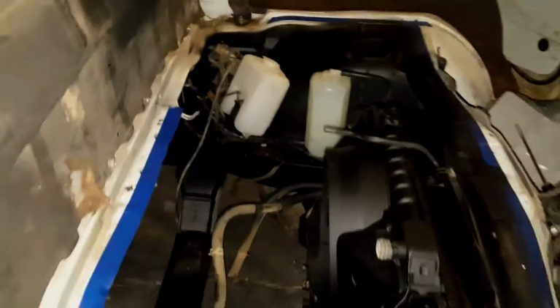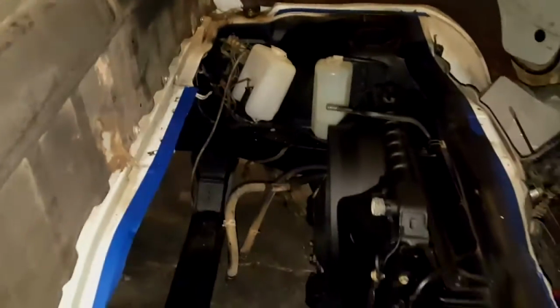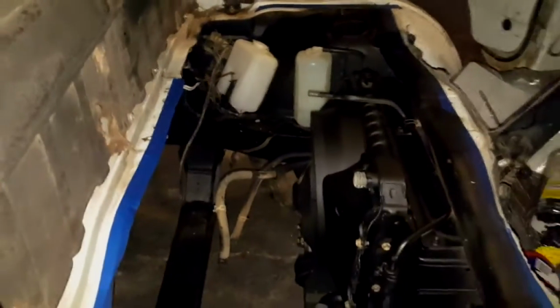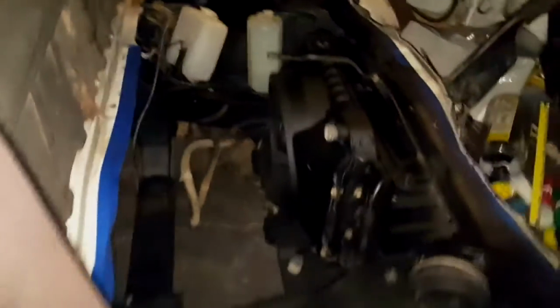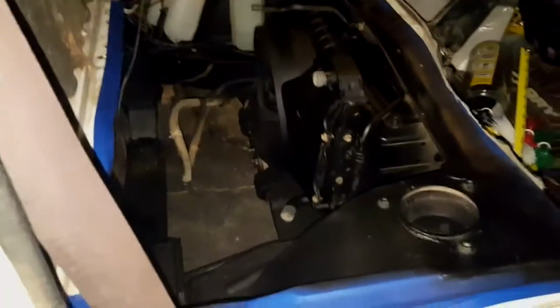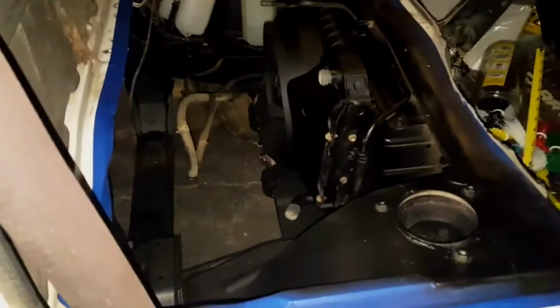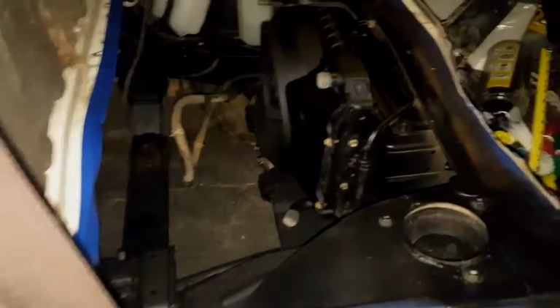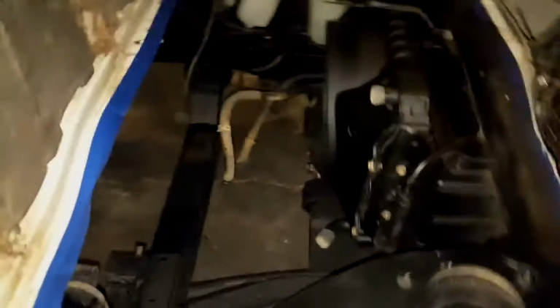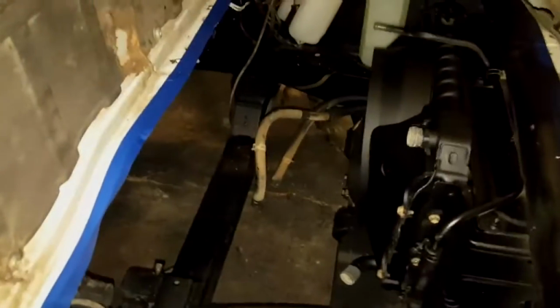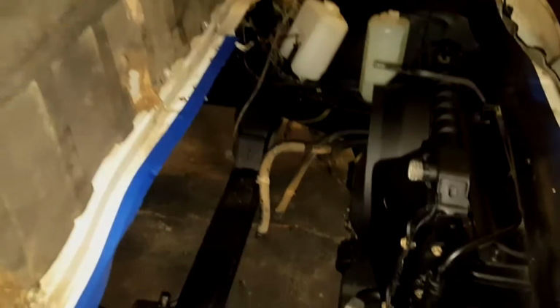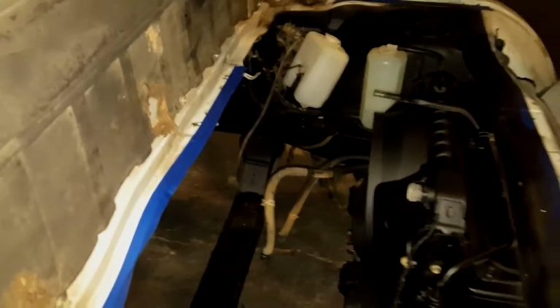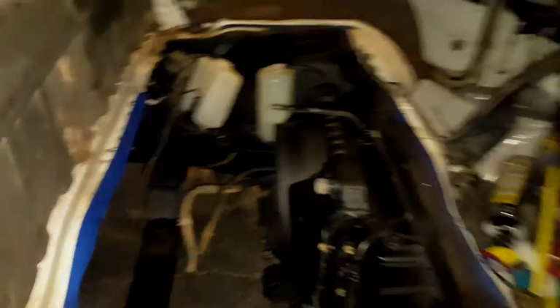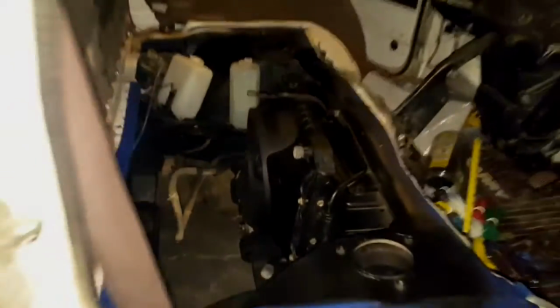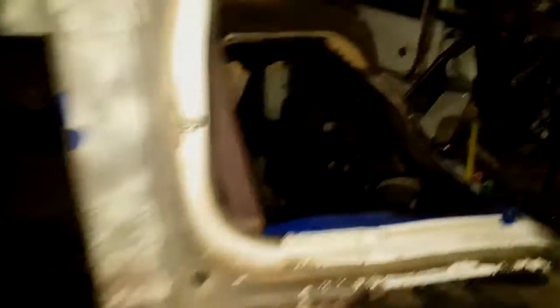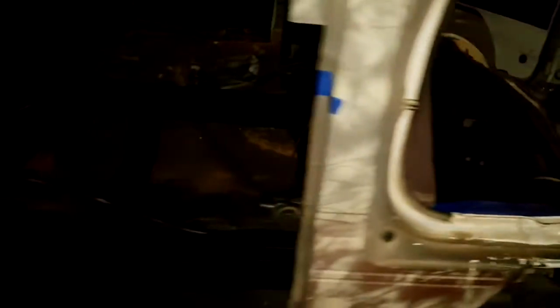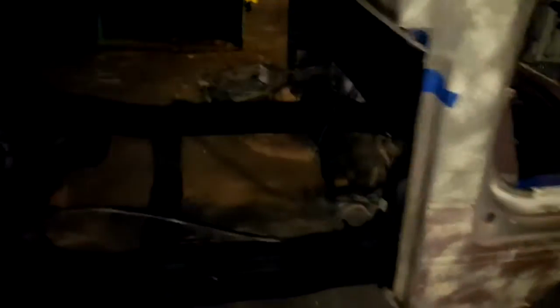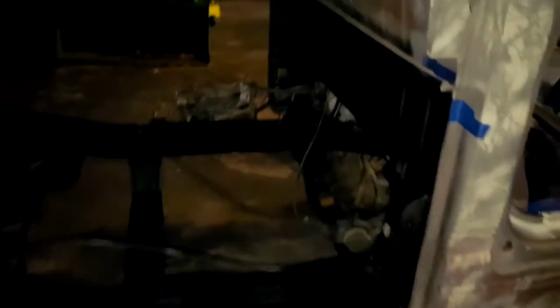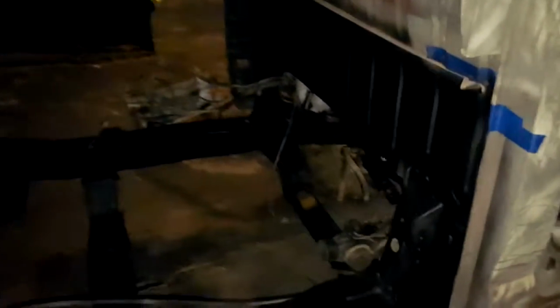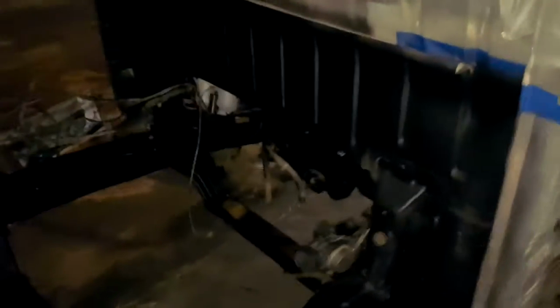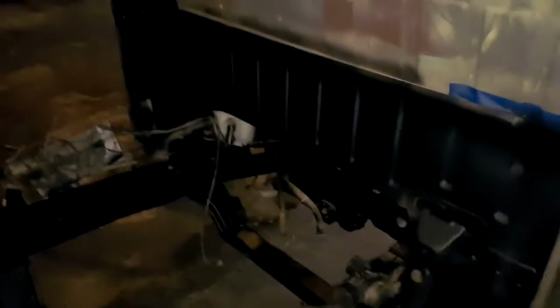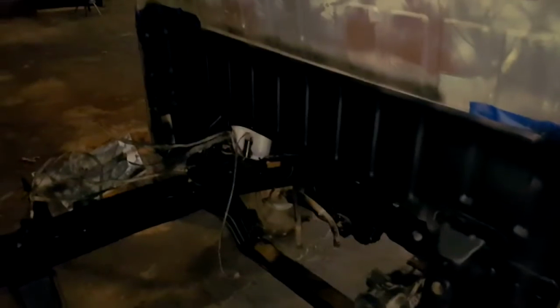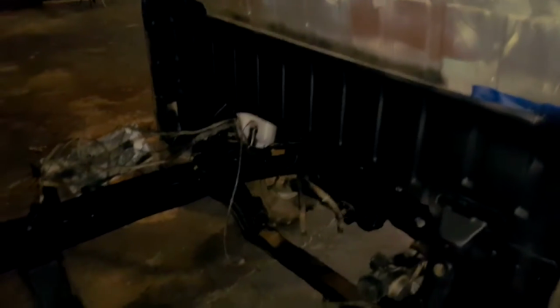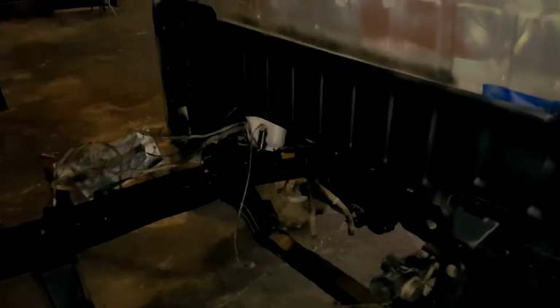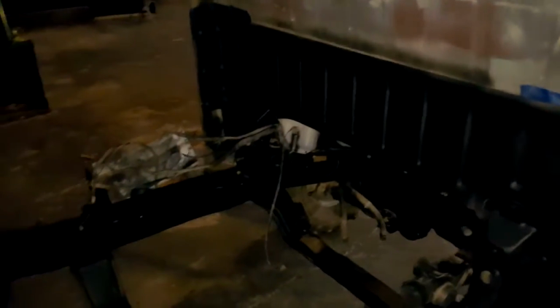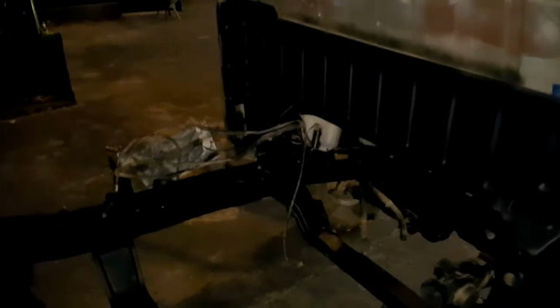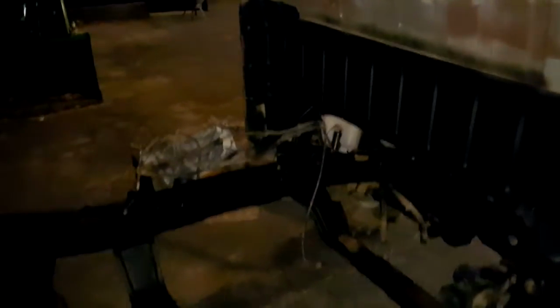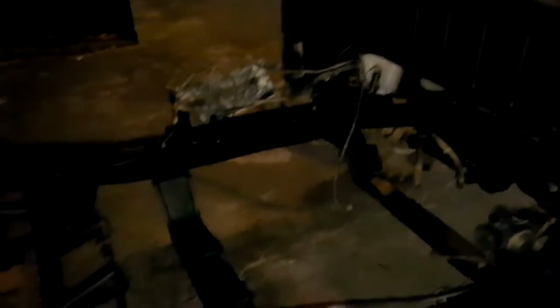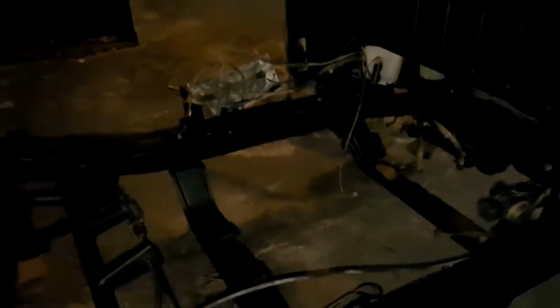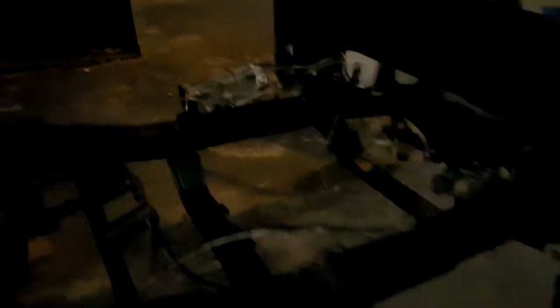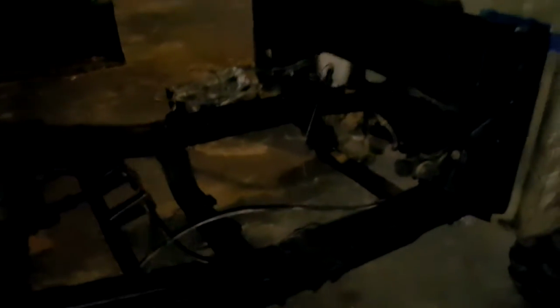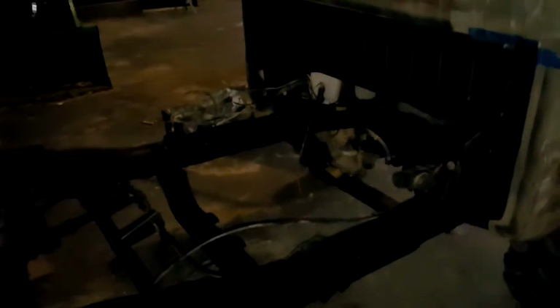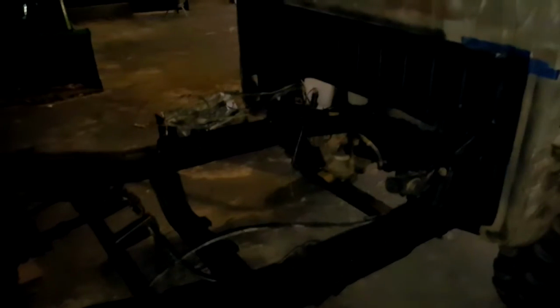I cleaned out the engine bay and the bottles — windshield wiper fluid and the overflow for the radiator. The engine is going to be in here in a few minutes. I just thought I'd record a video before I do that. Alright, see you in a bit.